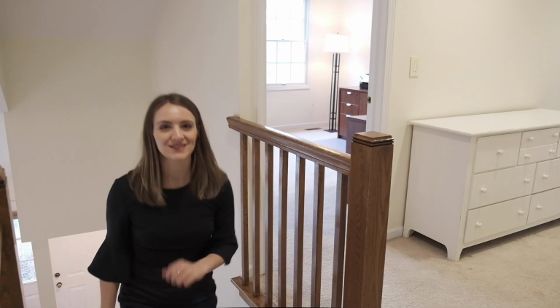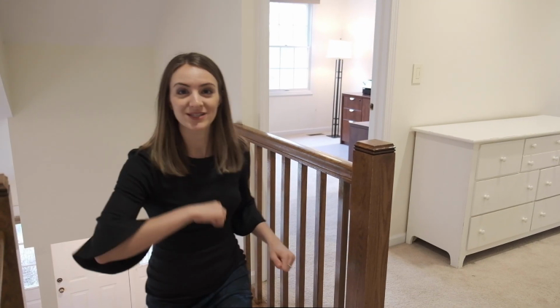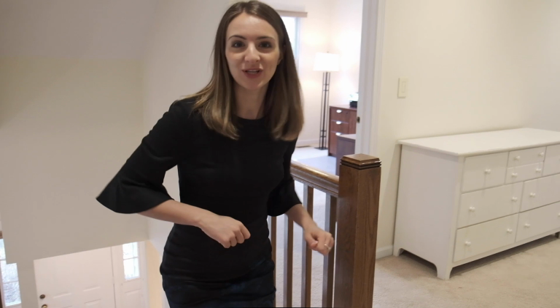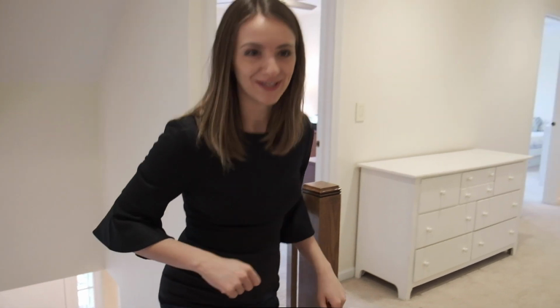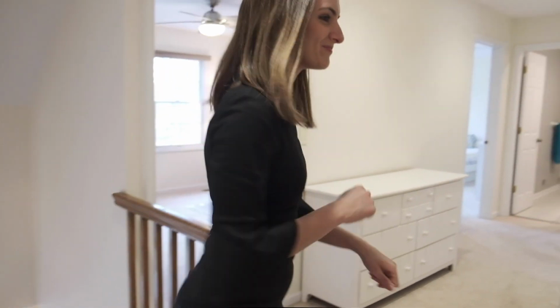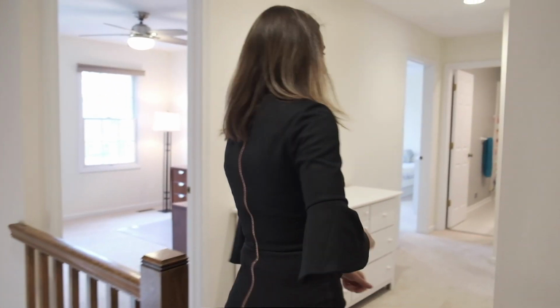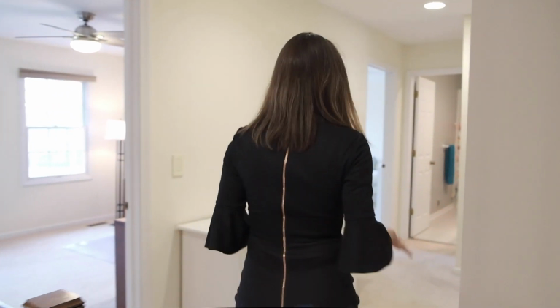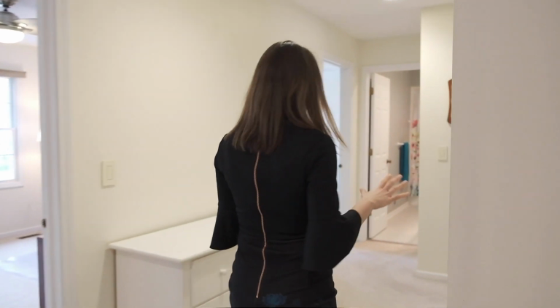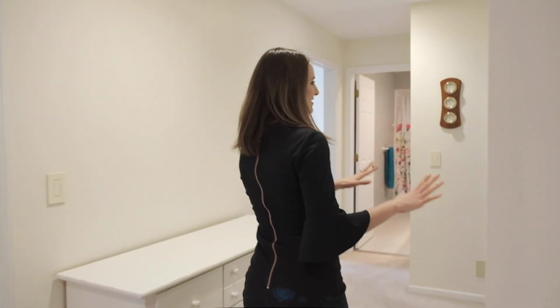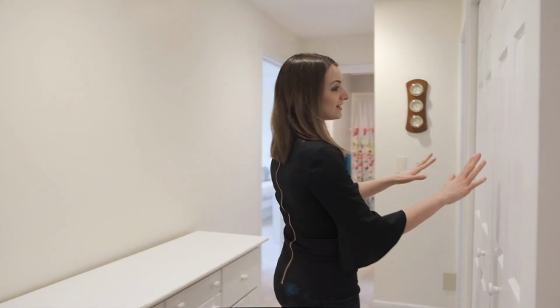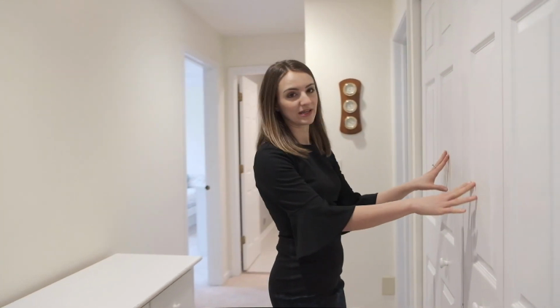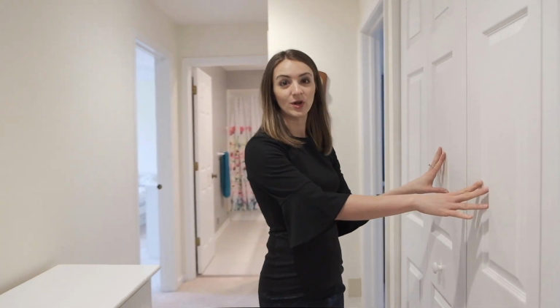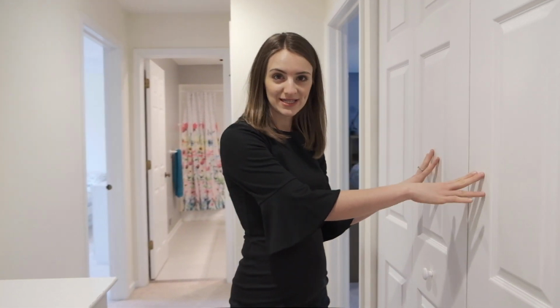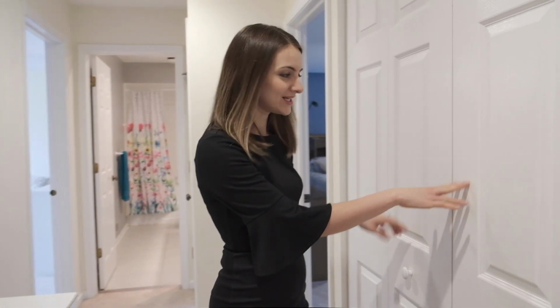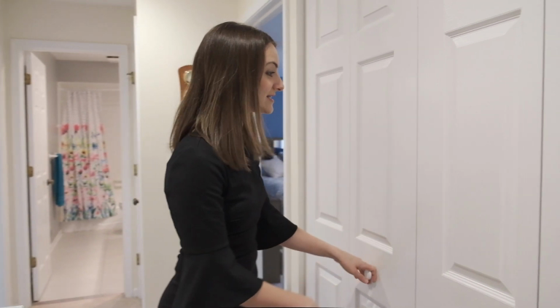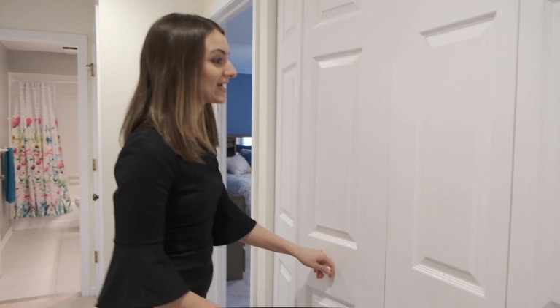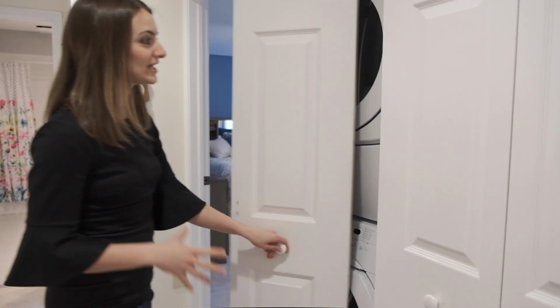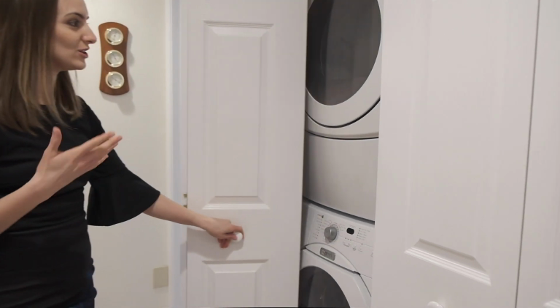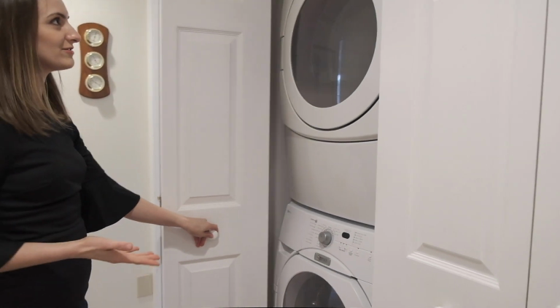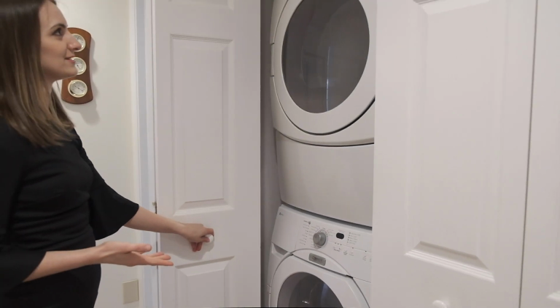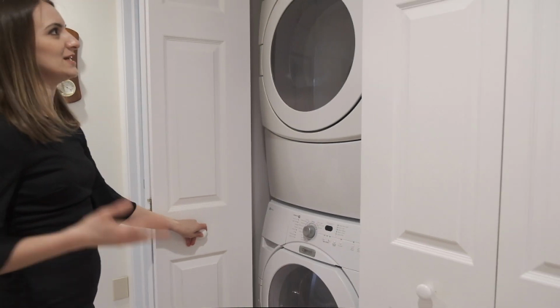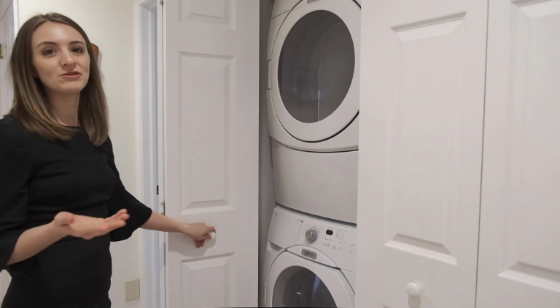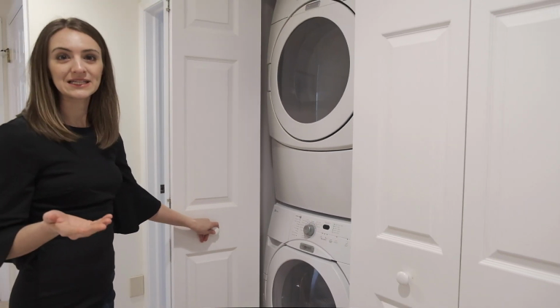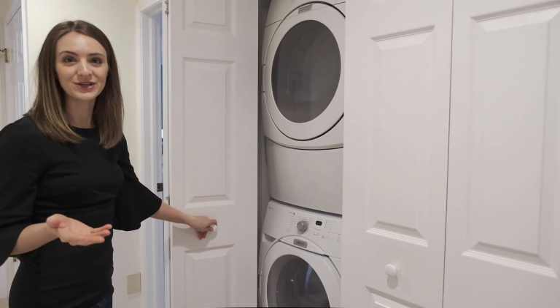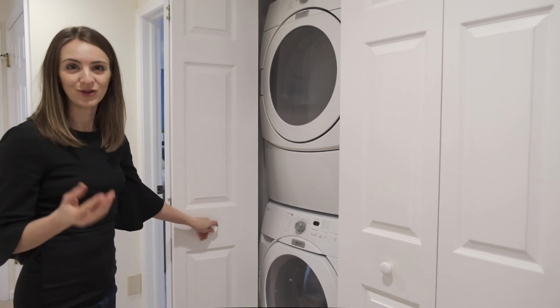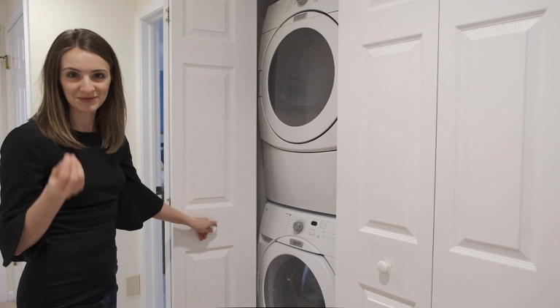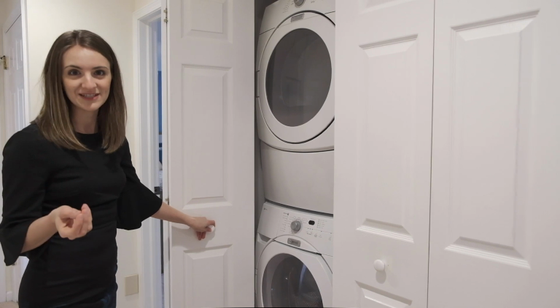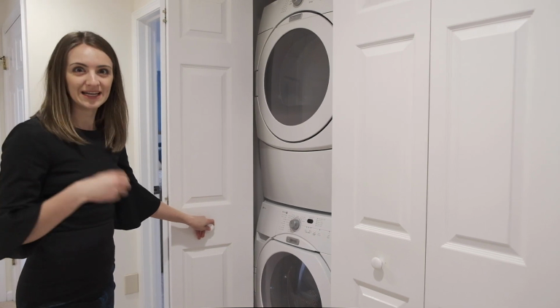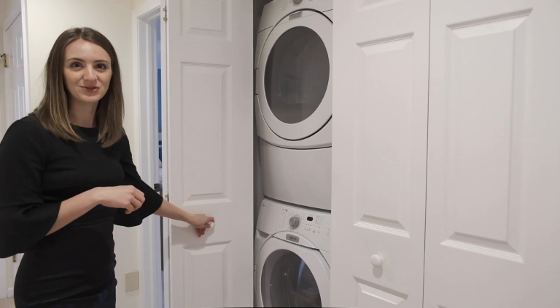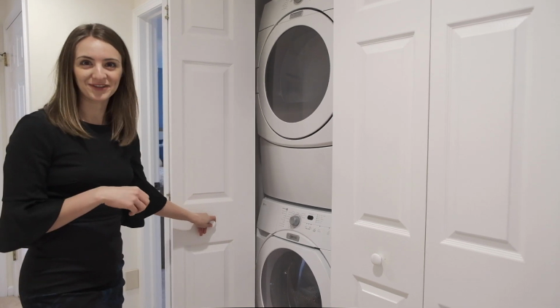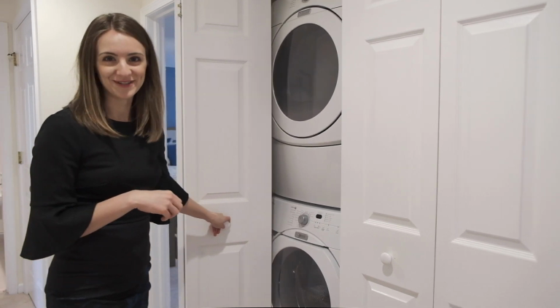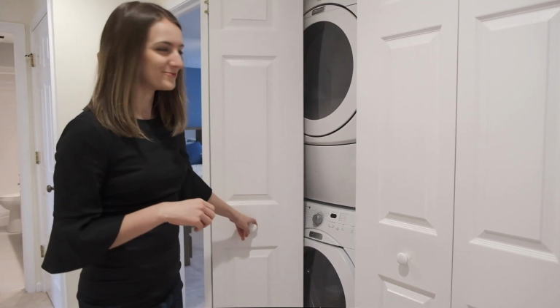Let's go take a look upstairs. You'll see this closet right here — it is not a linen closet, it's actually a laundry closet. How amazing is it to have laundry upstairs and not have to drag everything downstairs?